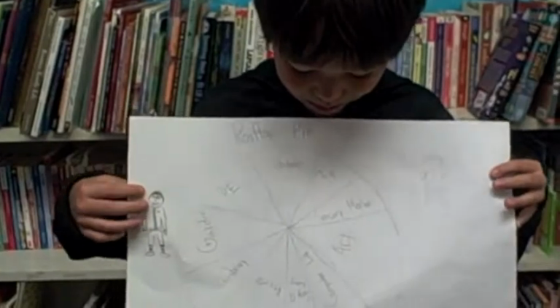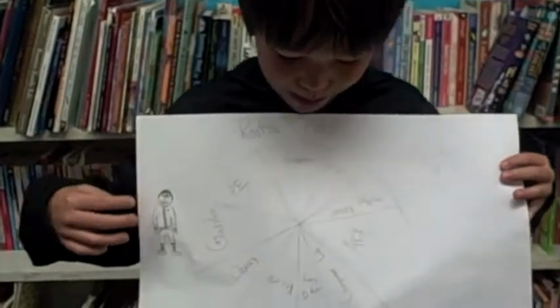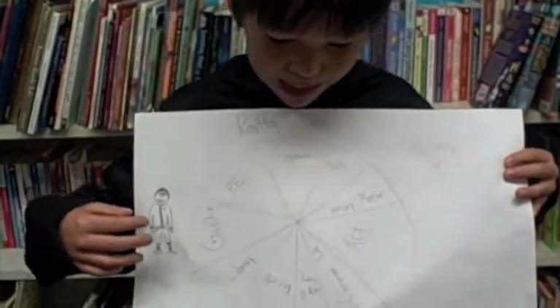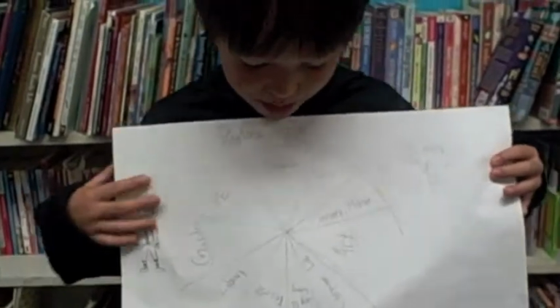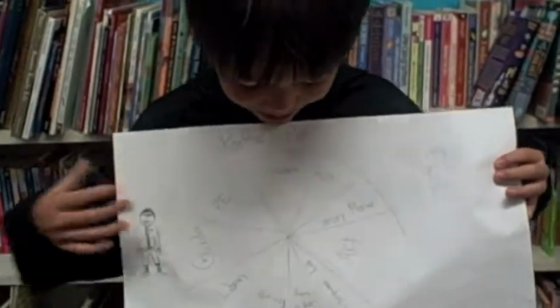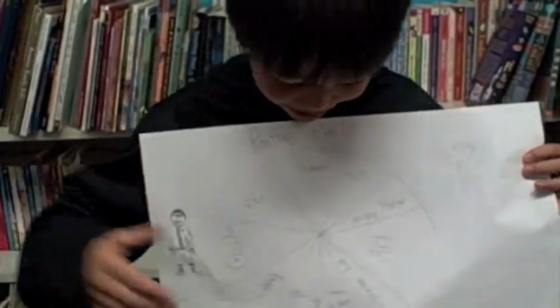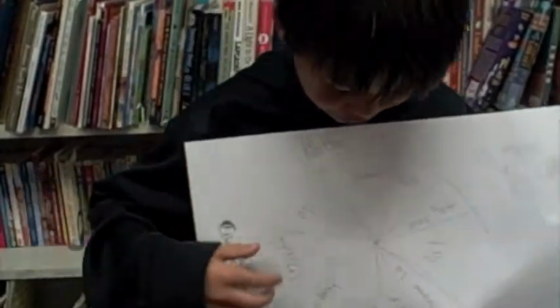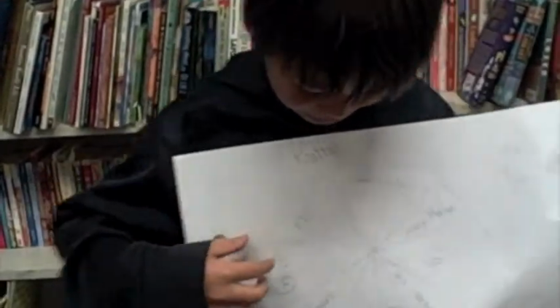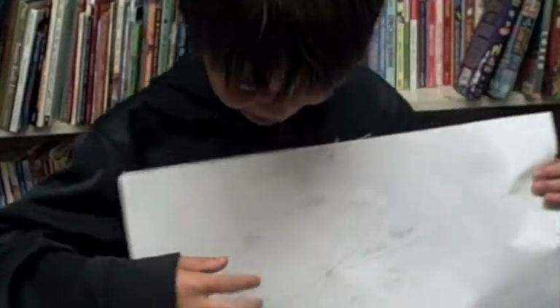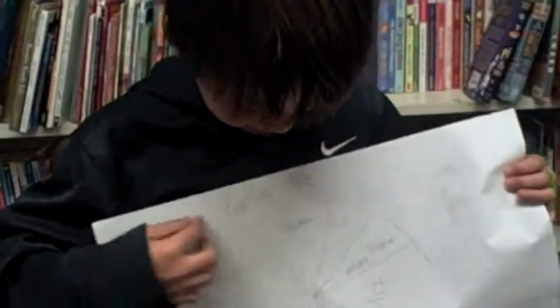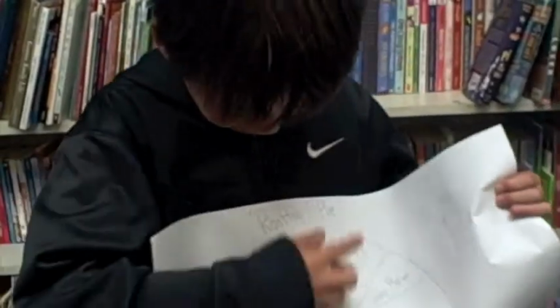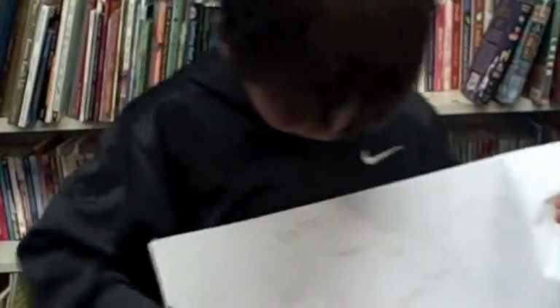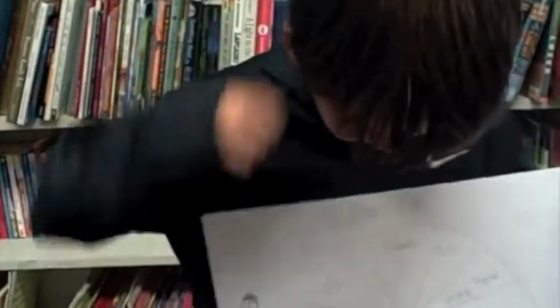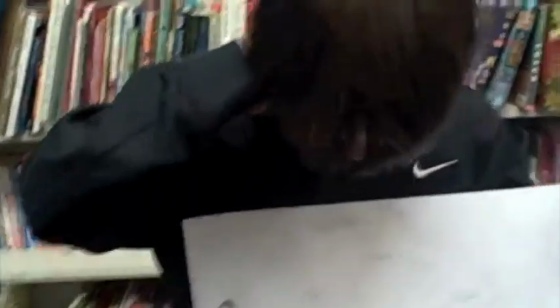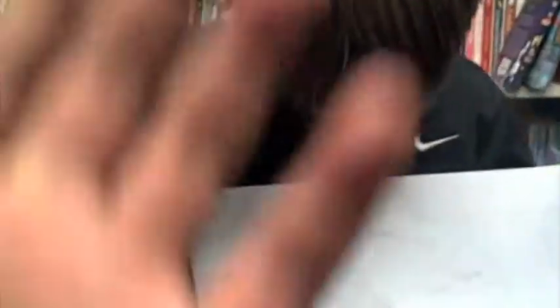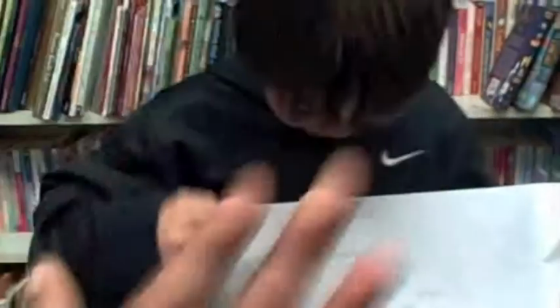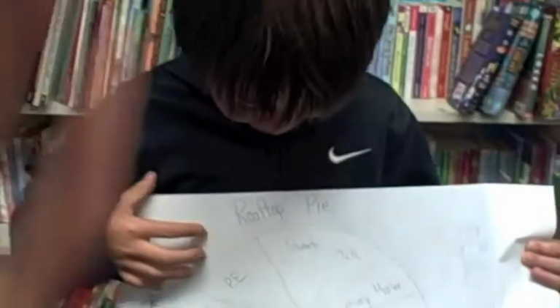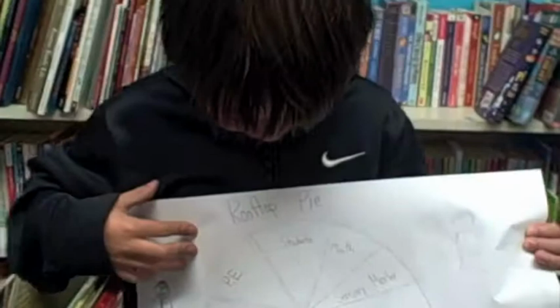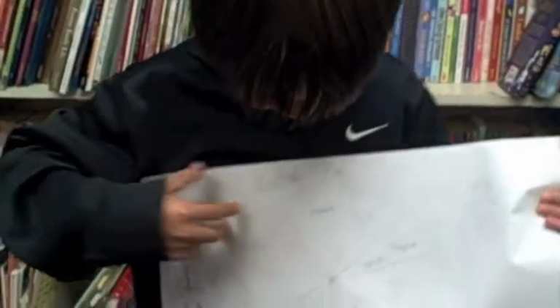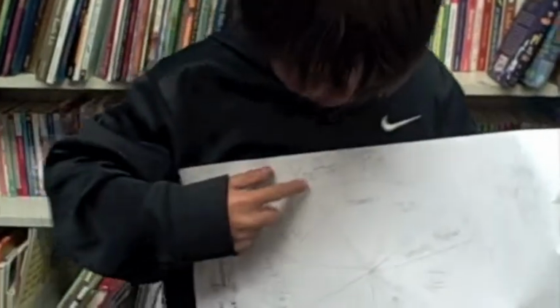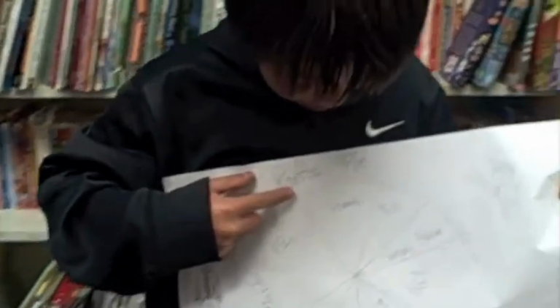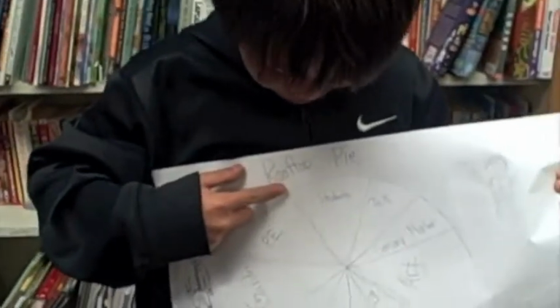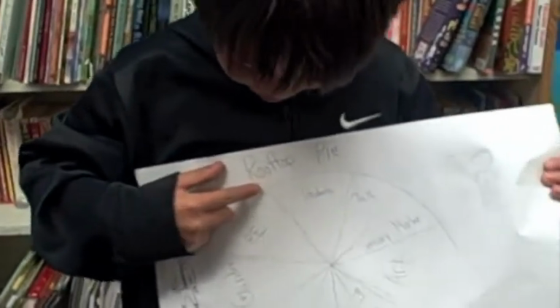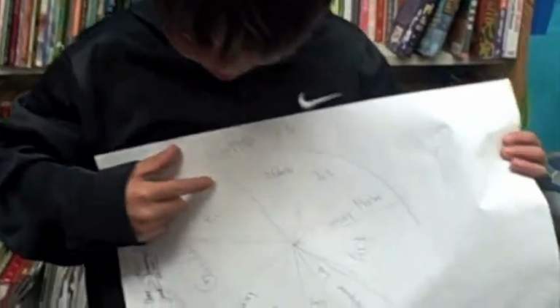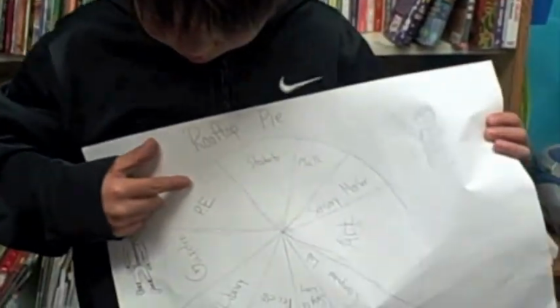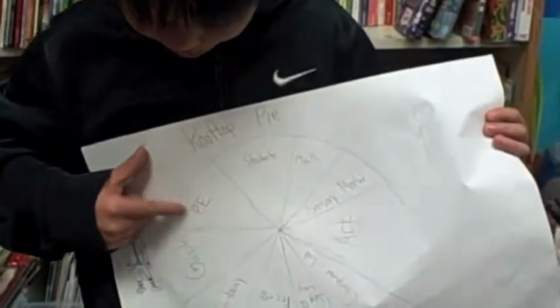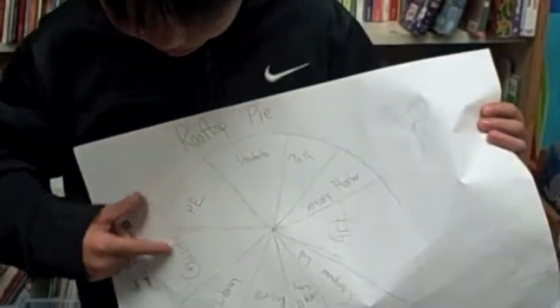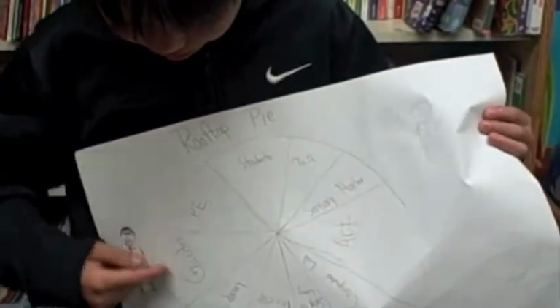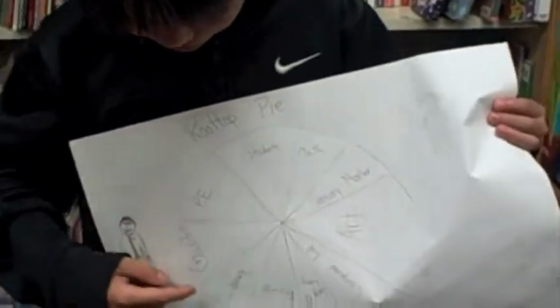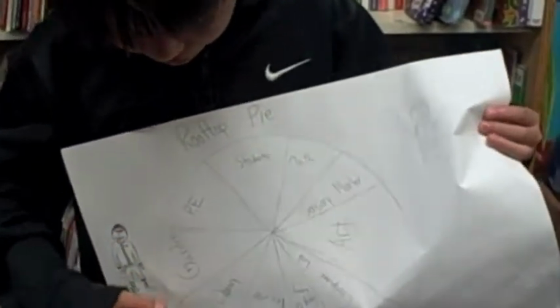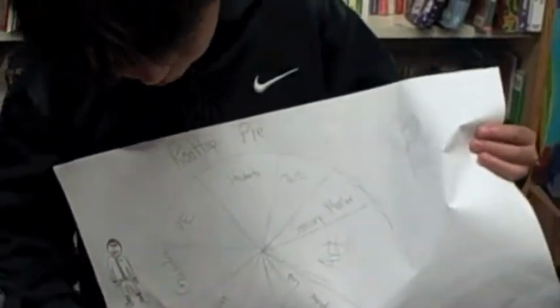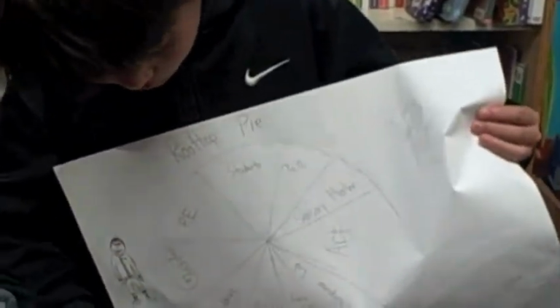My name is Dylan and Kendrick is filming. This is our pie. This is my hand. Our pie includes students, PE, garden, library,